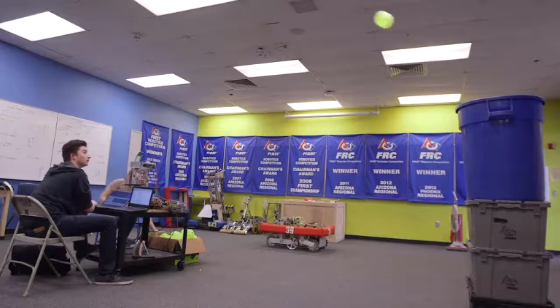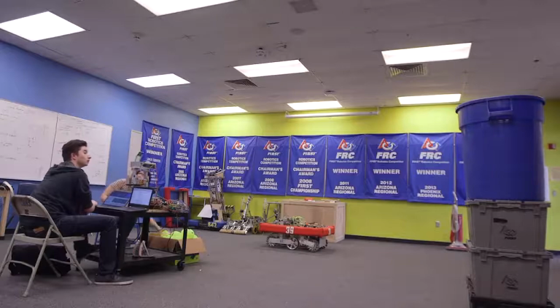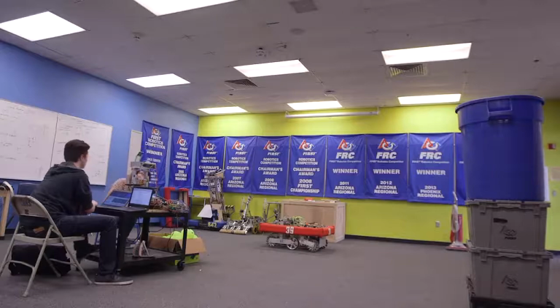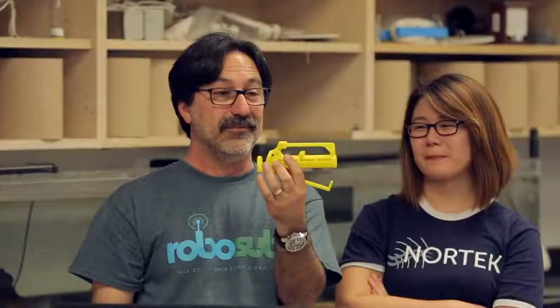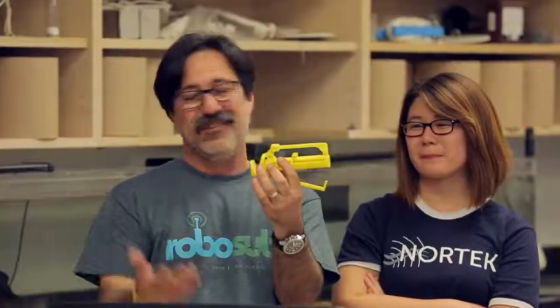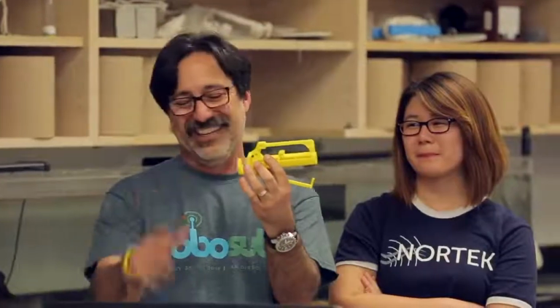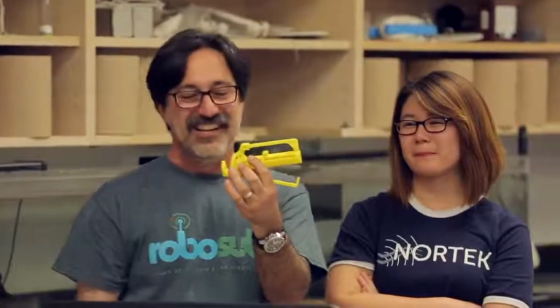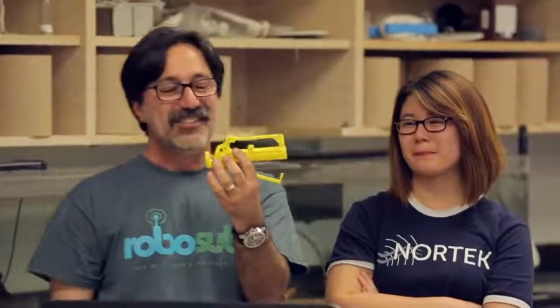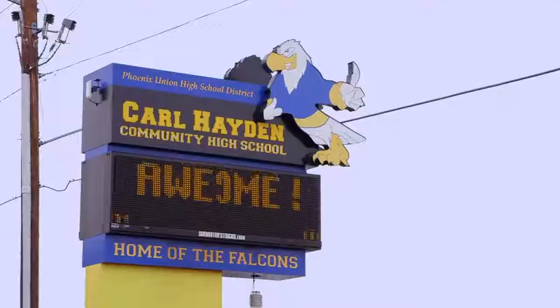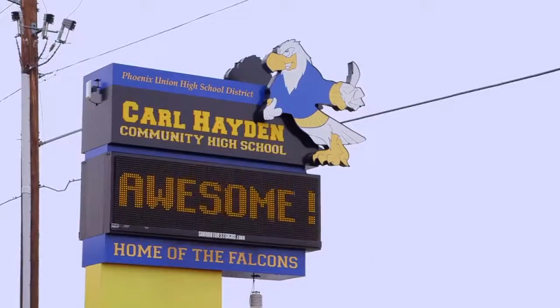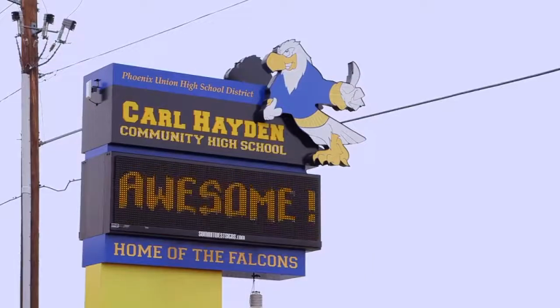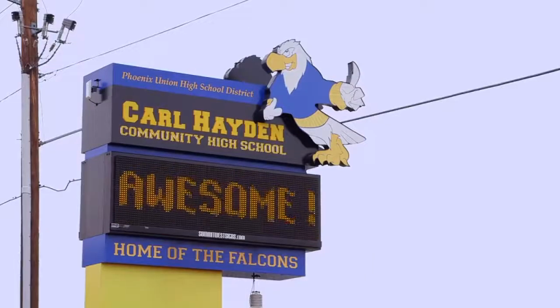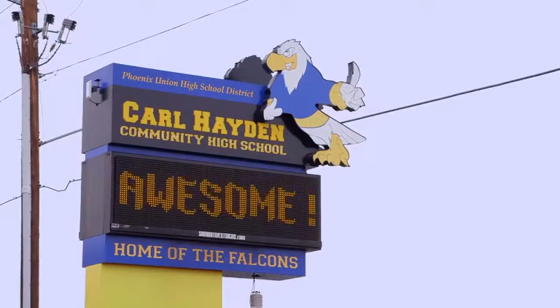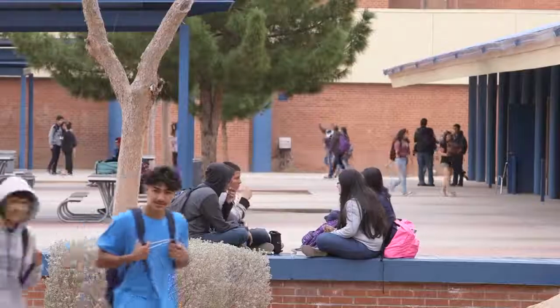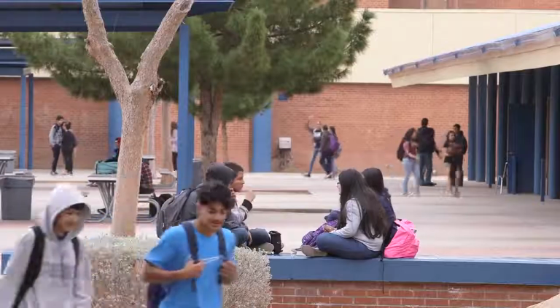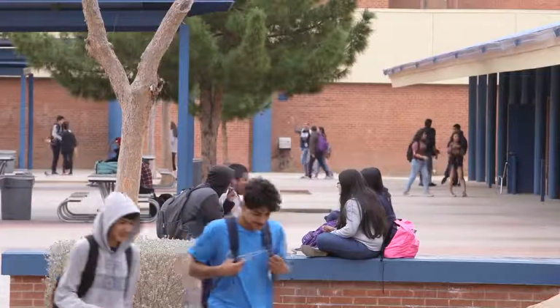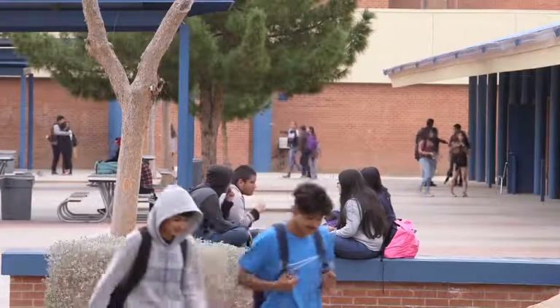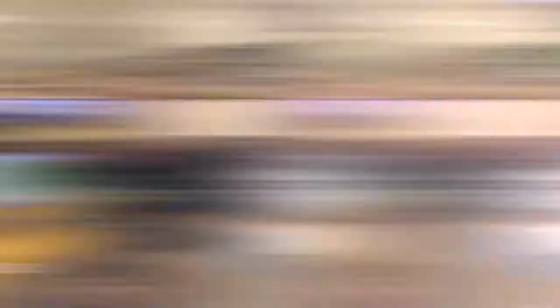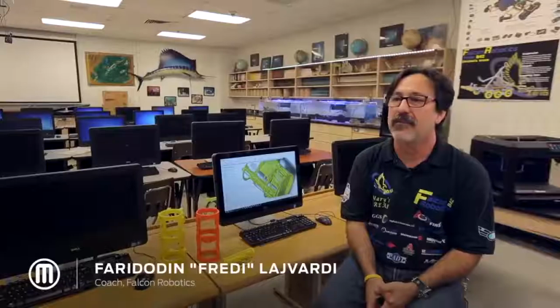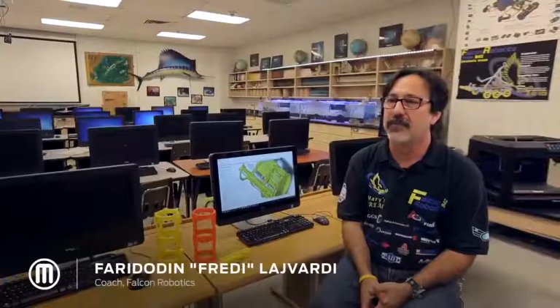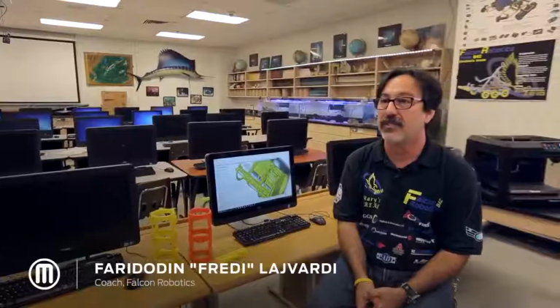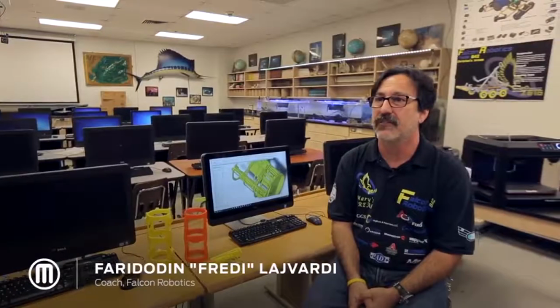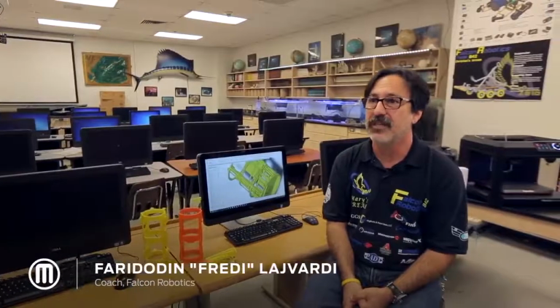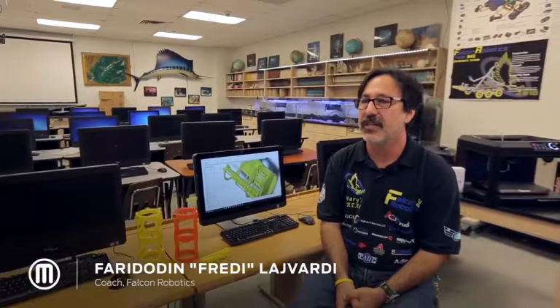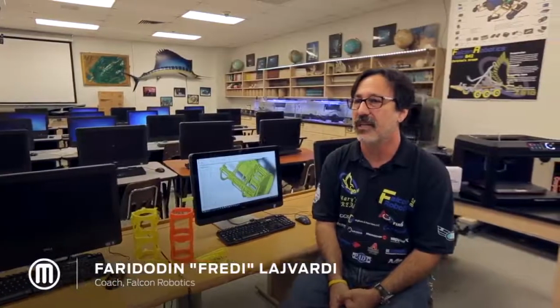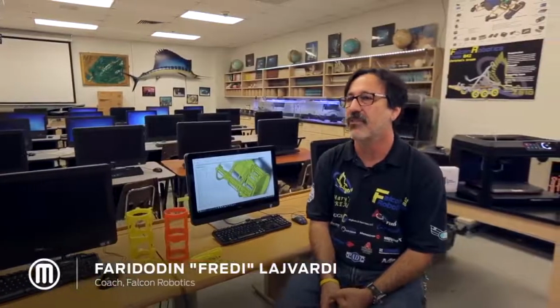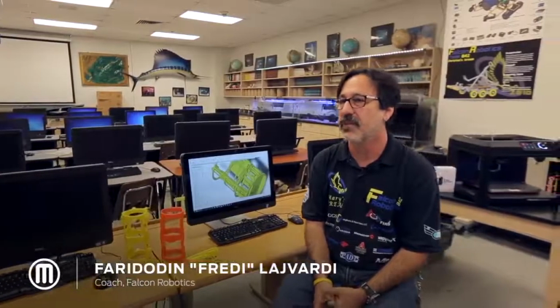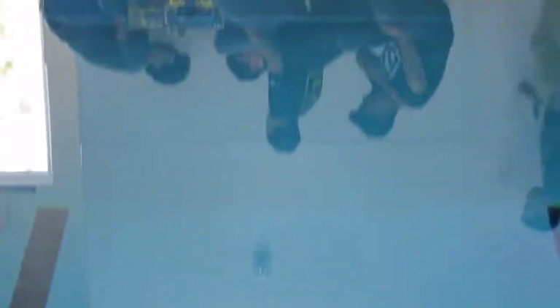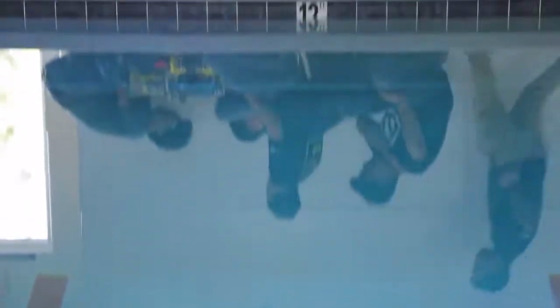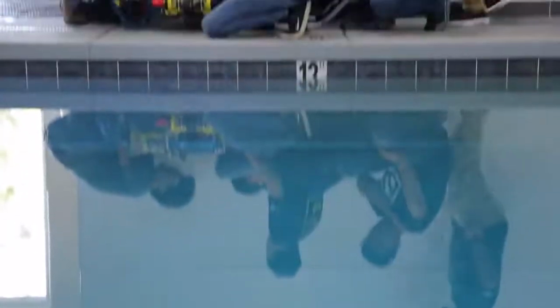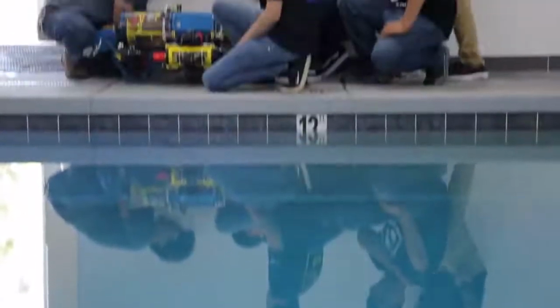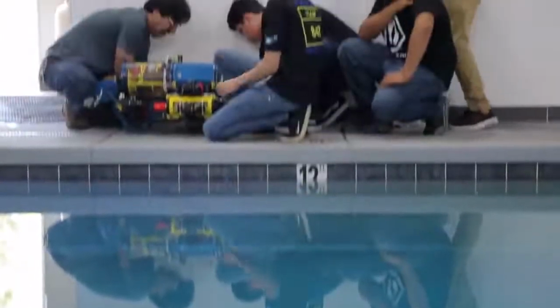My name is Freddy Lajivardi. I'm at Carl Hayden High School in Phoenix, Arizona. I'm the program director for the Center for Marine Science, and I also run the Falcon Robotics team after school.